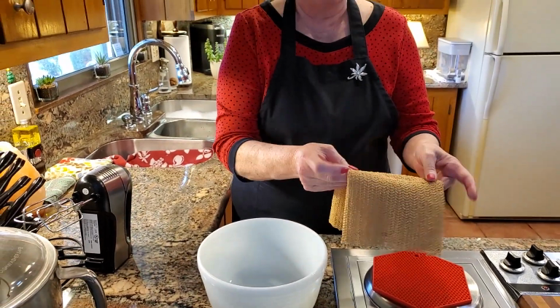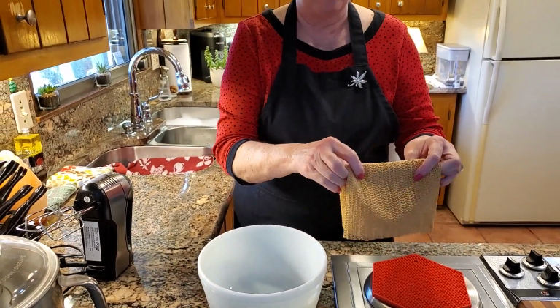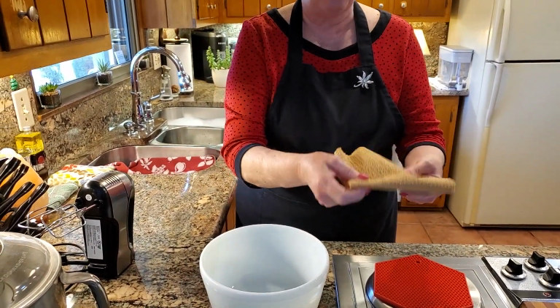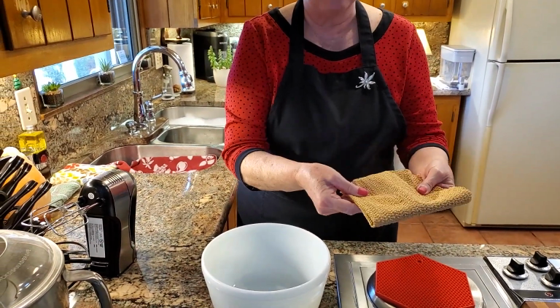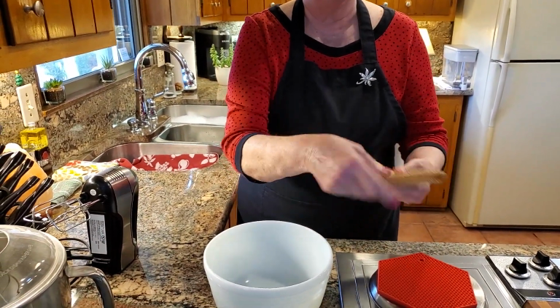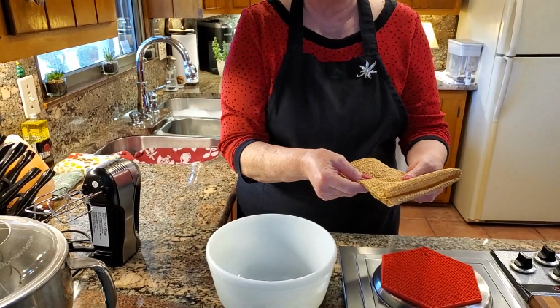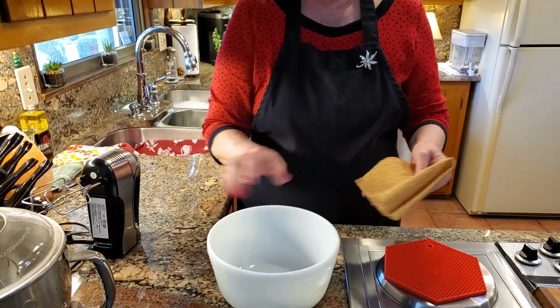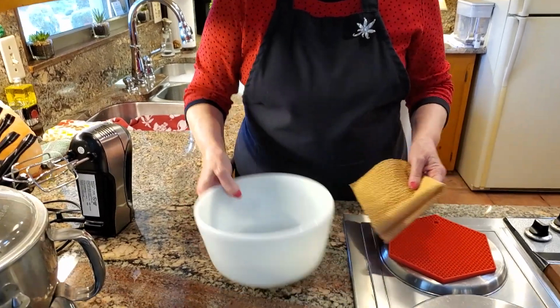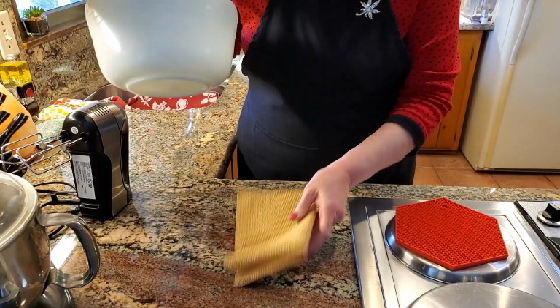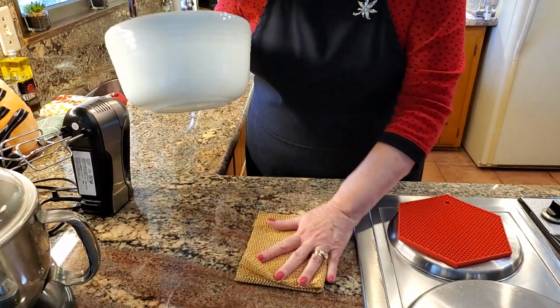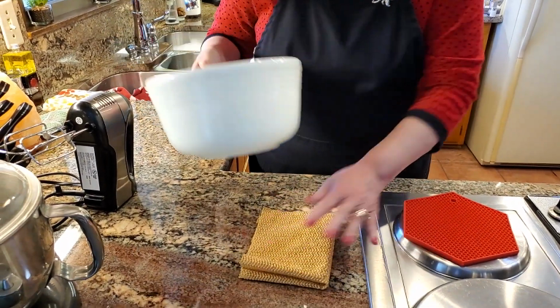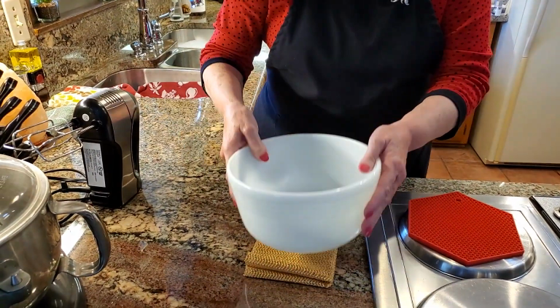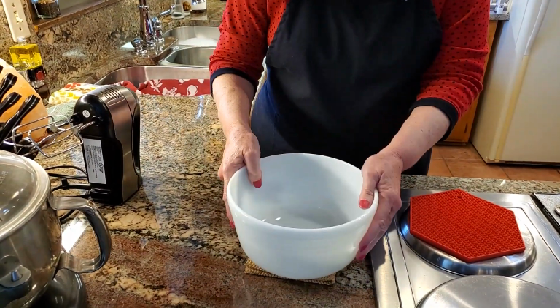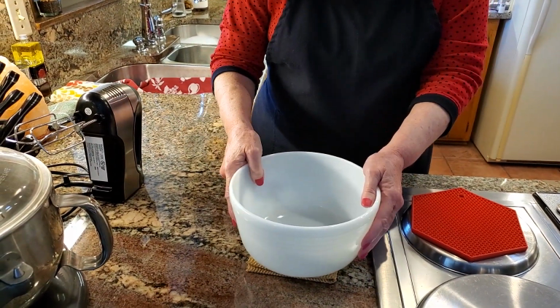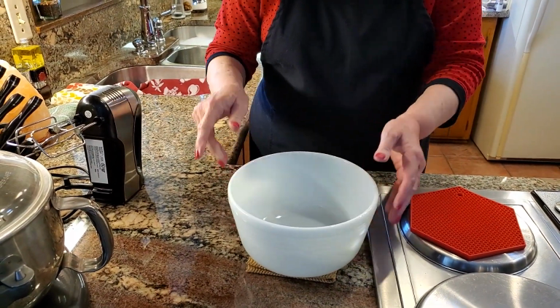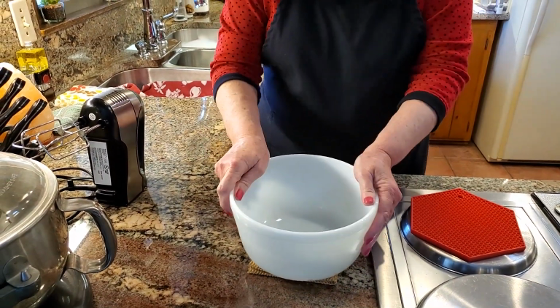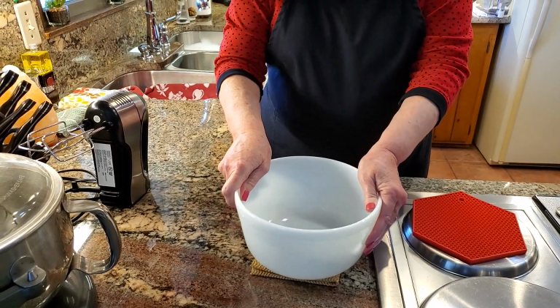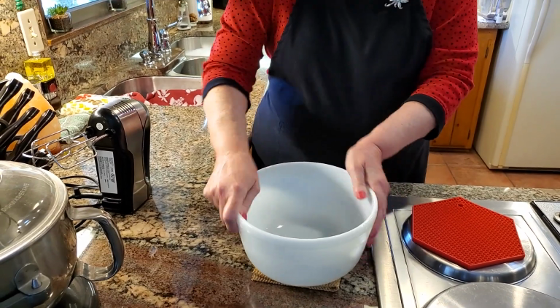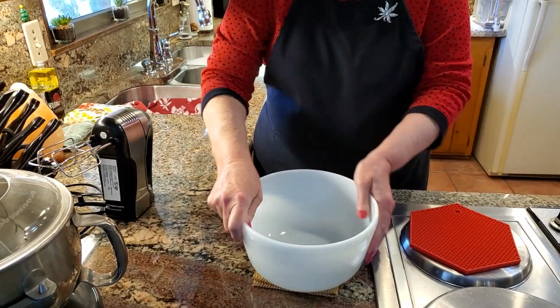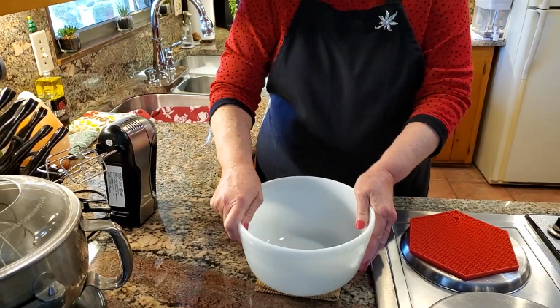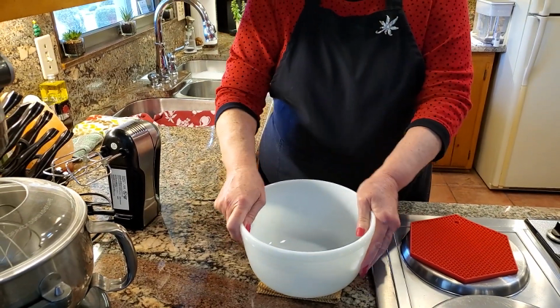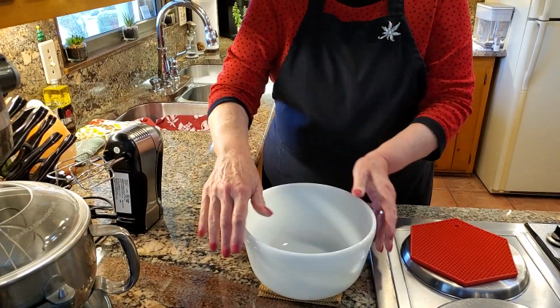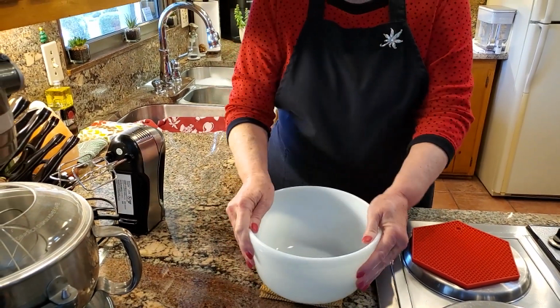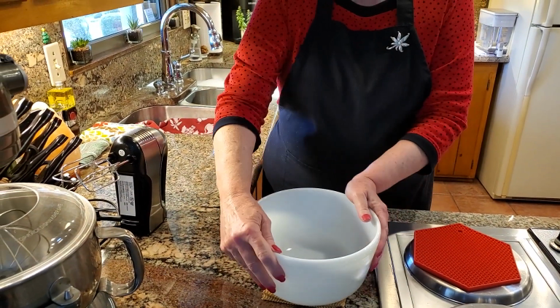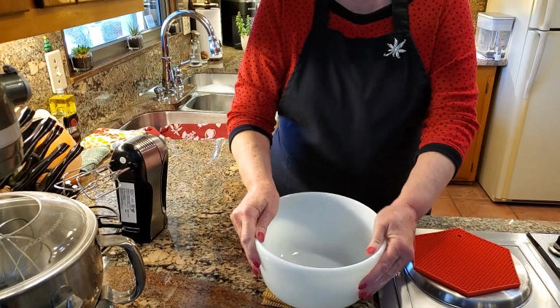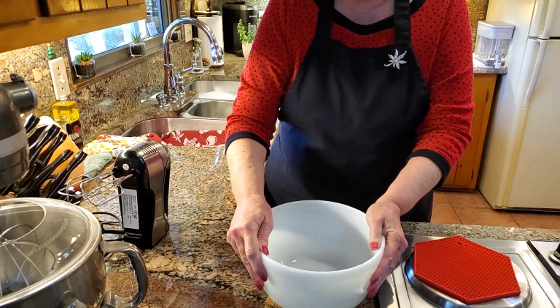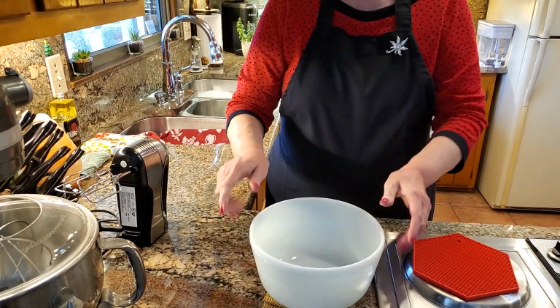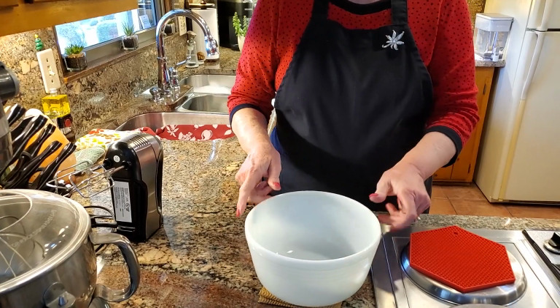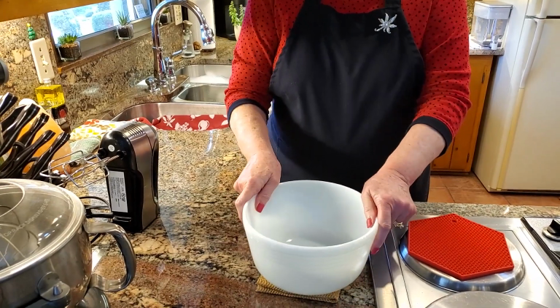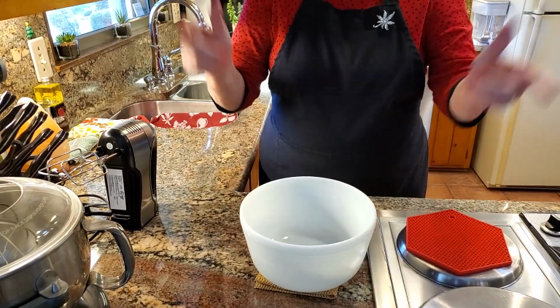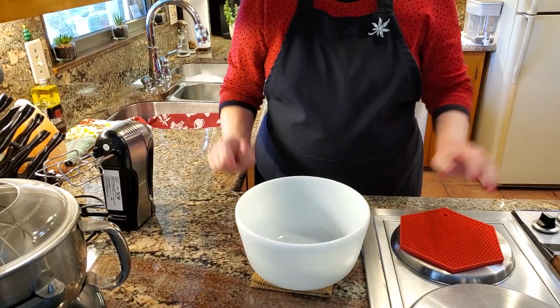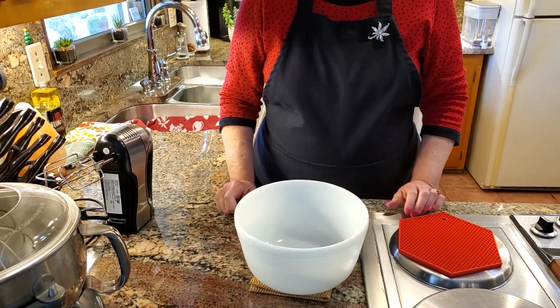So I just fold this to whatever size I need, and I put that under here. And look — it doesn't slide, it doesn't move around. Of course right now I'm forcing it, but it doesn't slide. It's perfect.